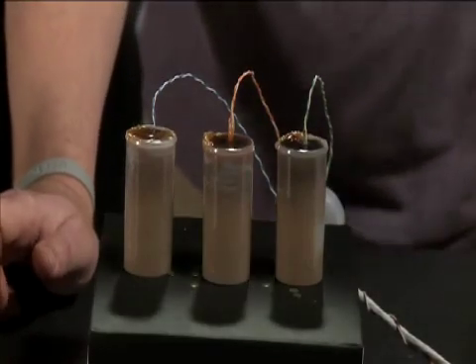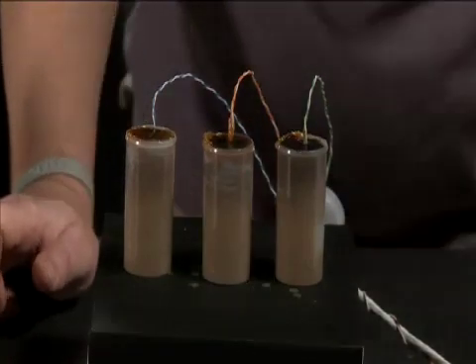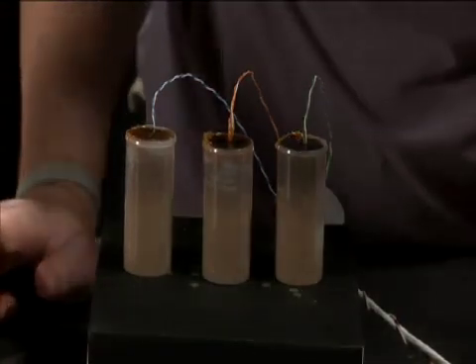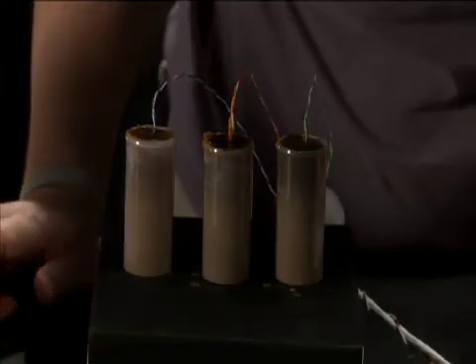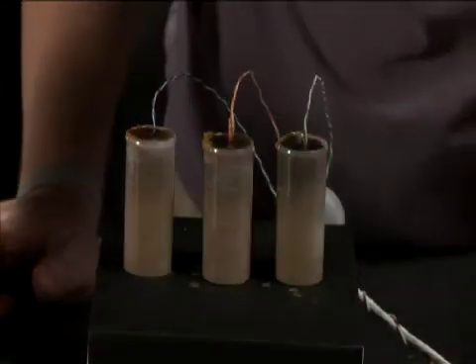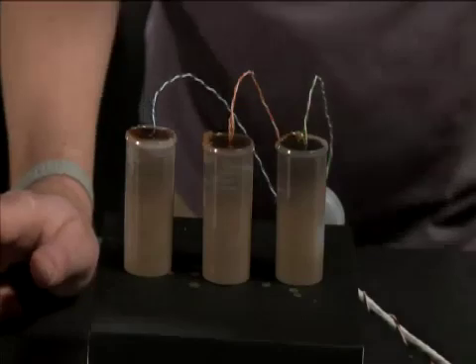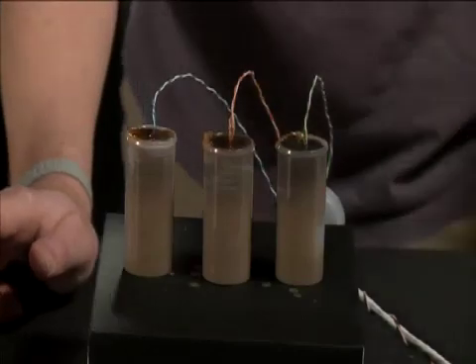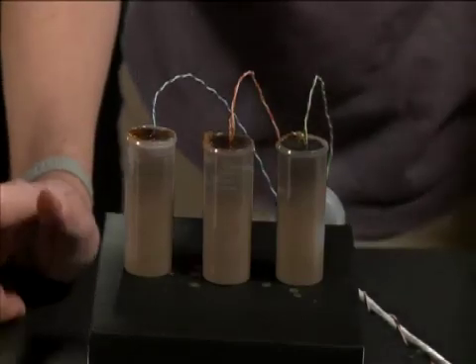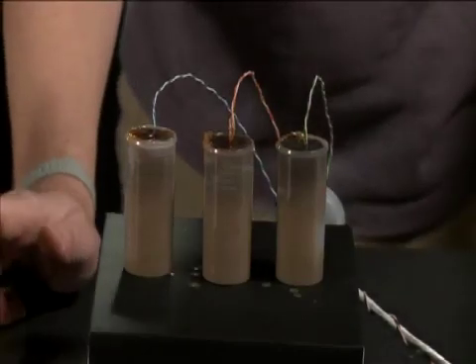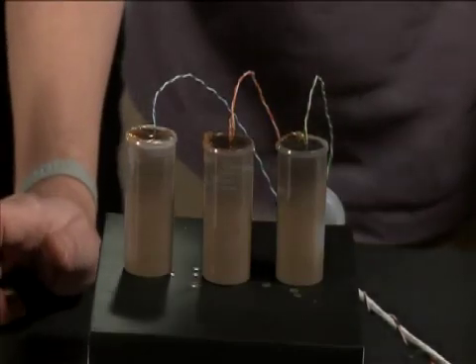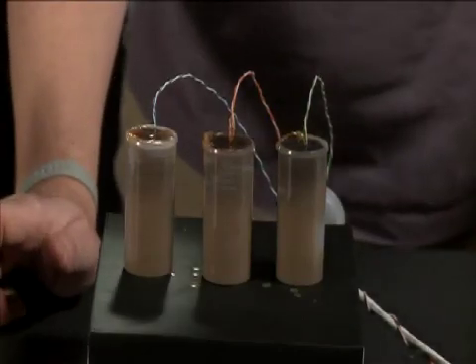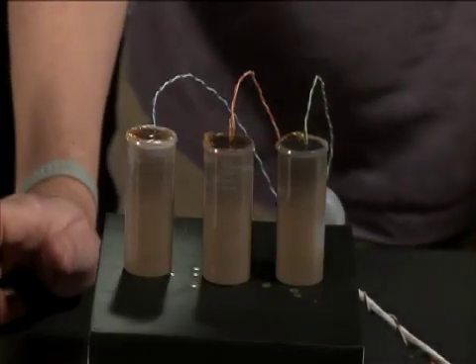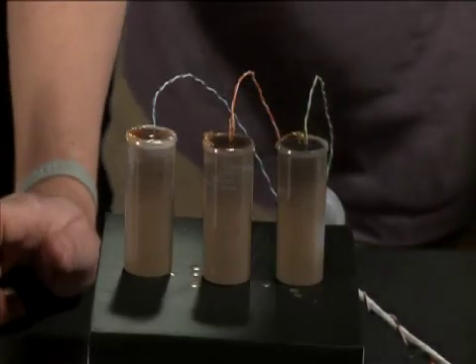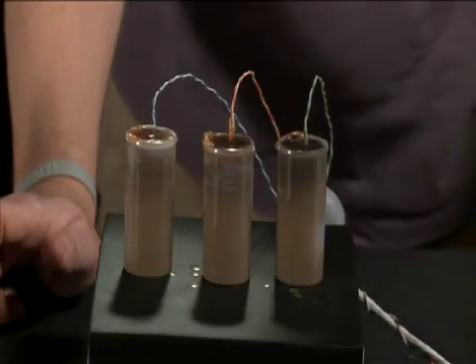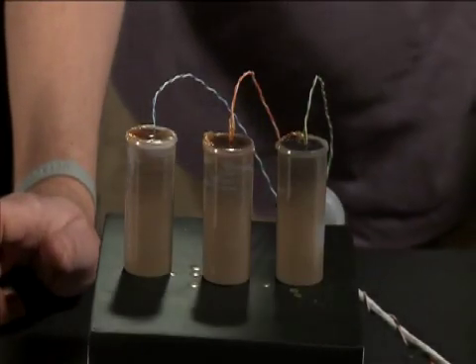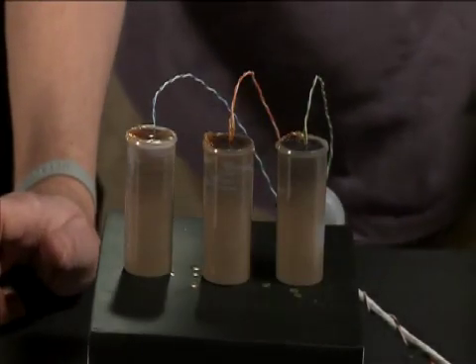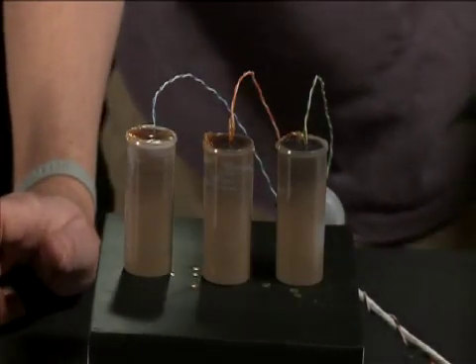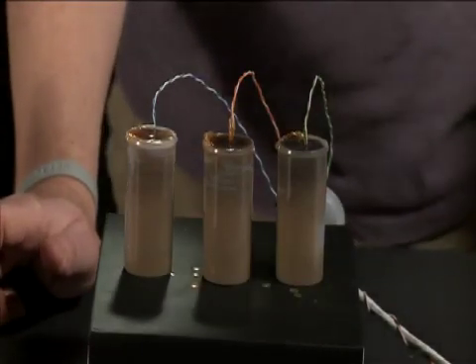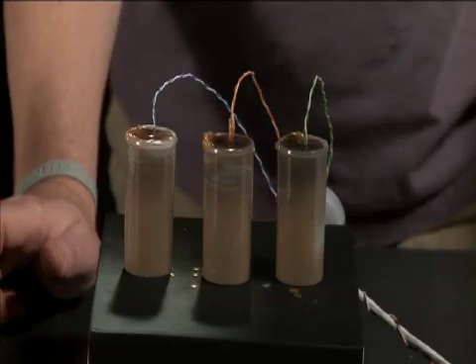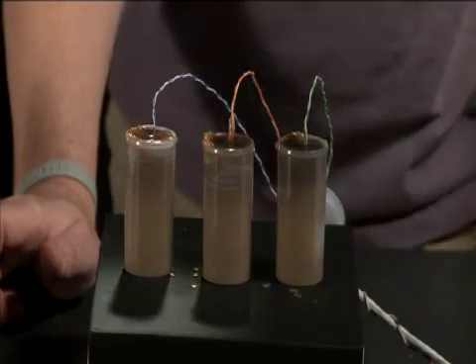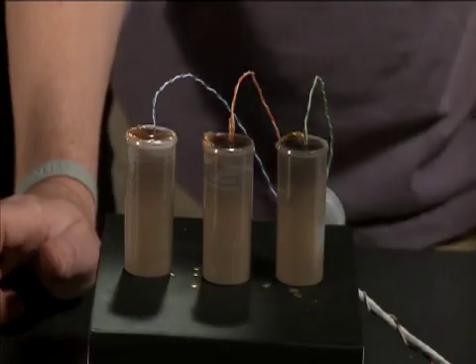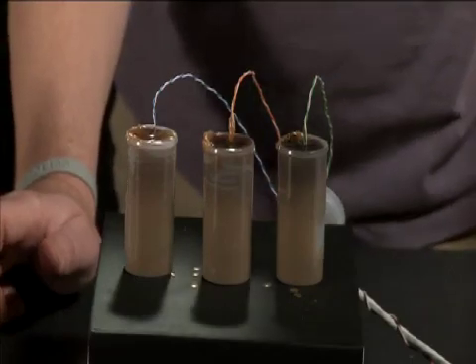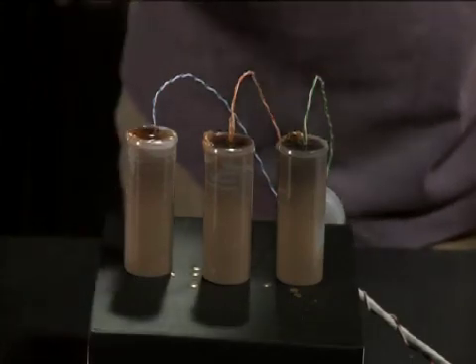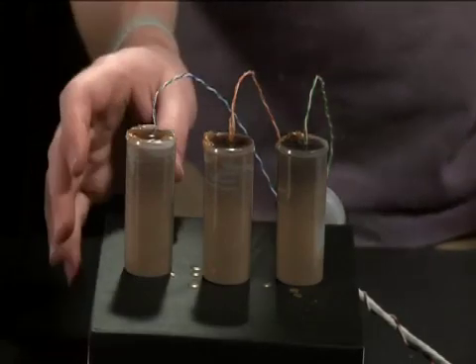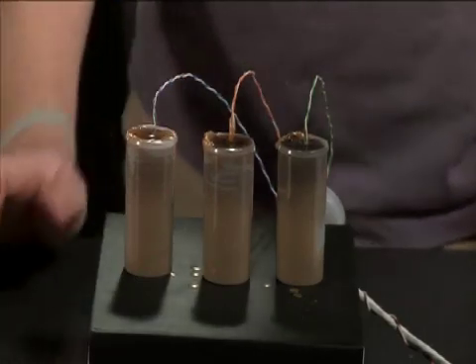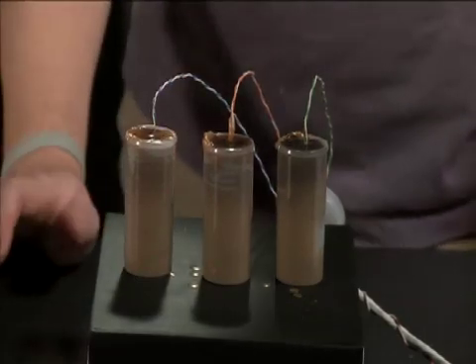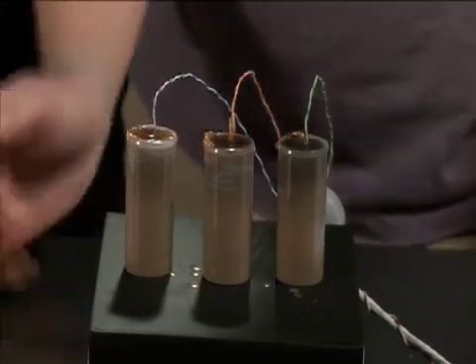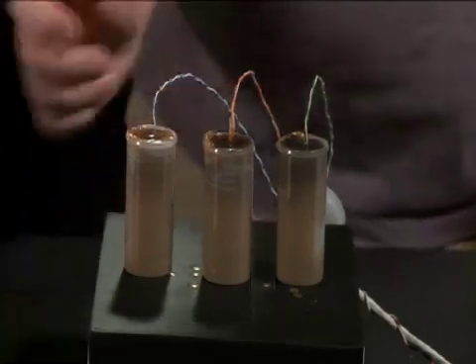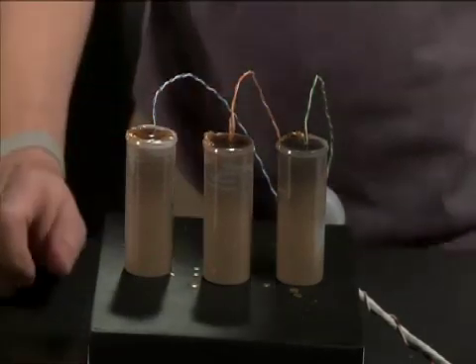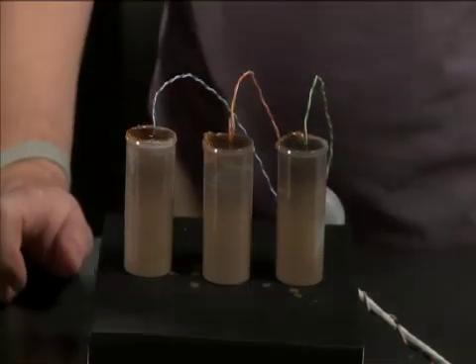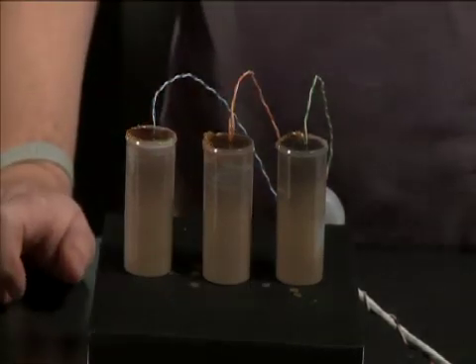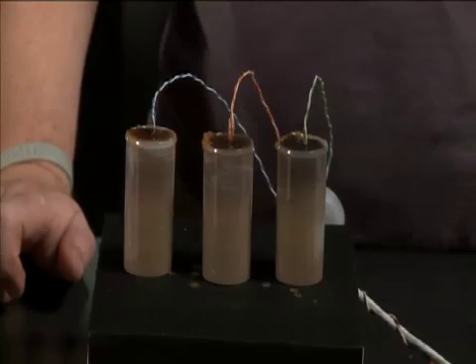These aren't too bad so we'll keep them as is, but depending on how many you're doing and how quickly you do it, you may have some need to remelt the wax in the containers, and hot air is a perfect way to do that.